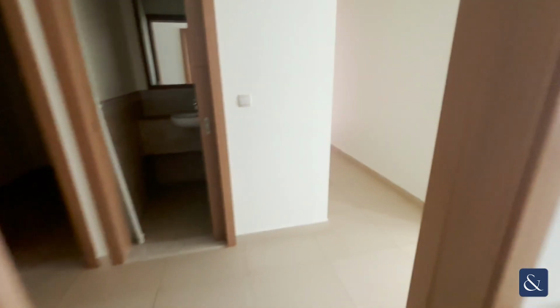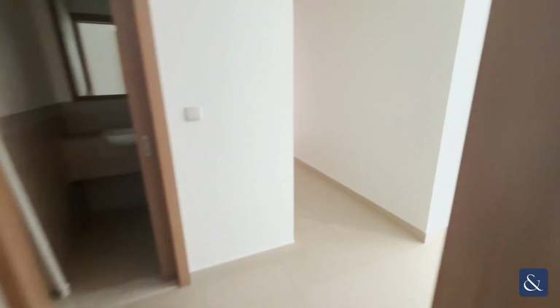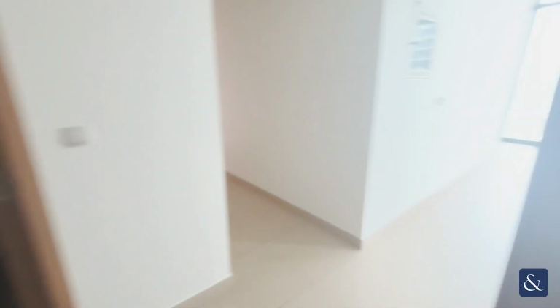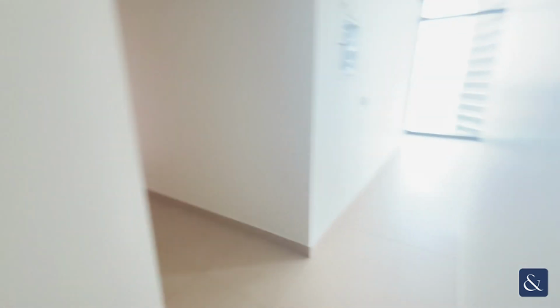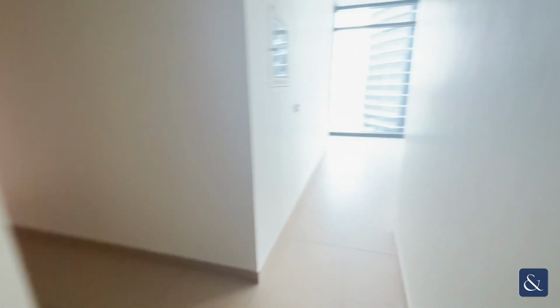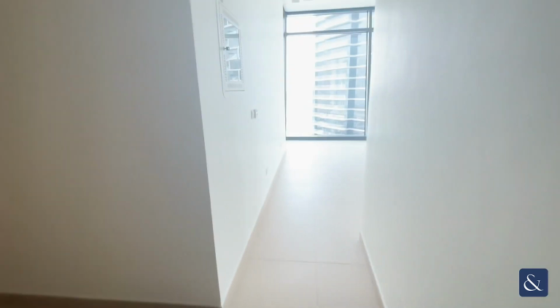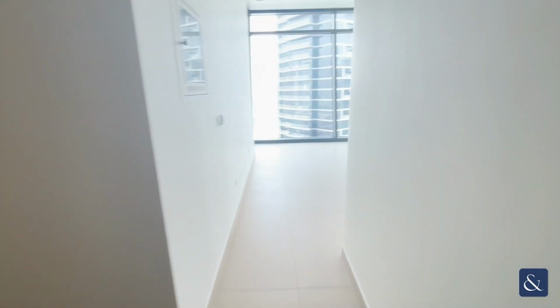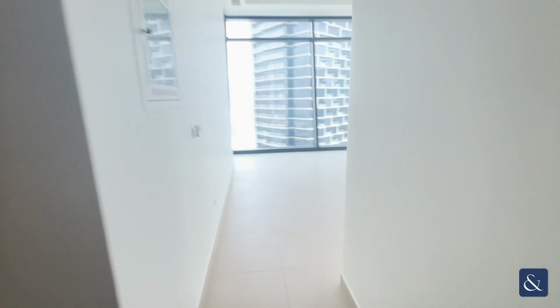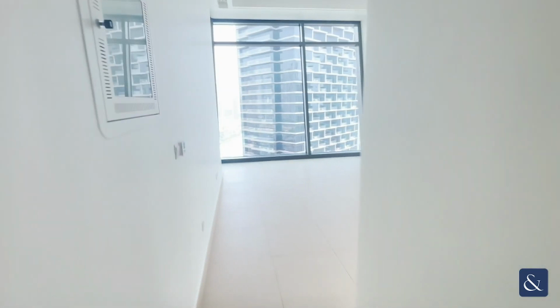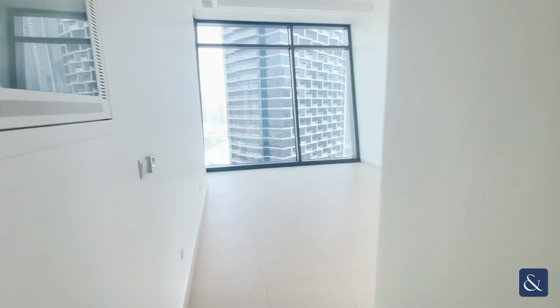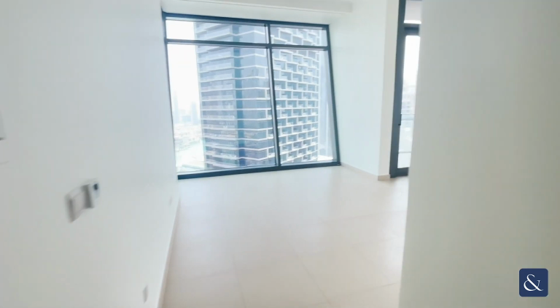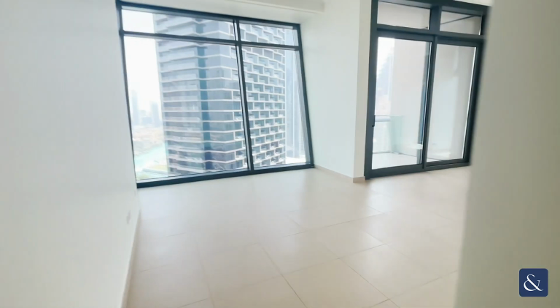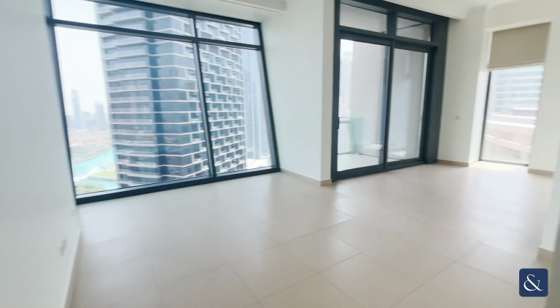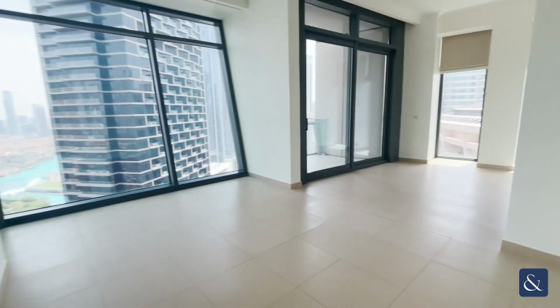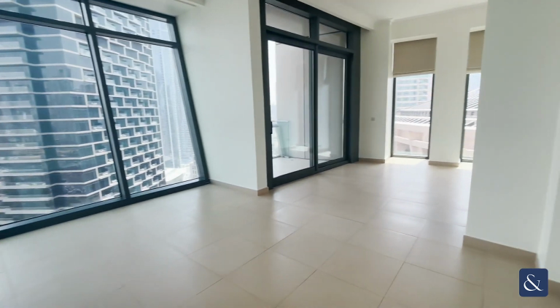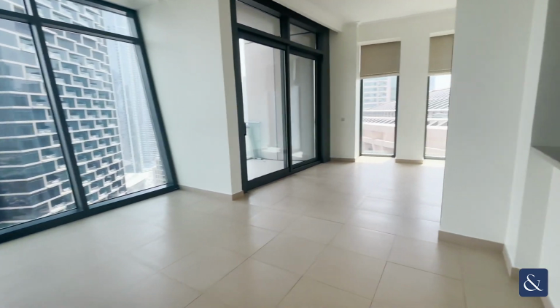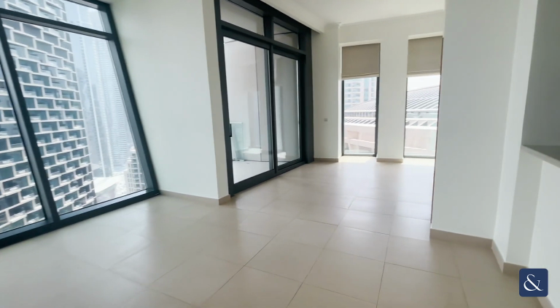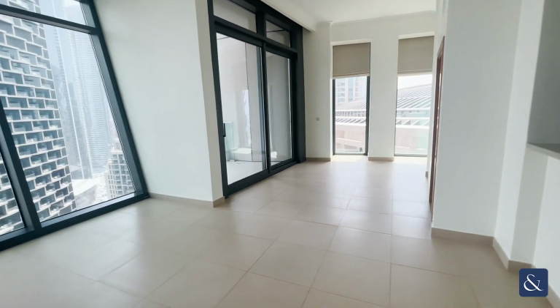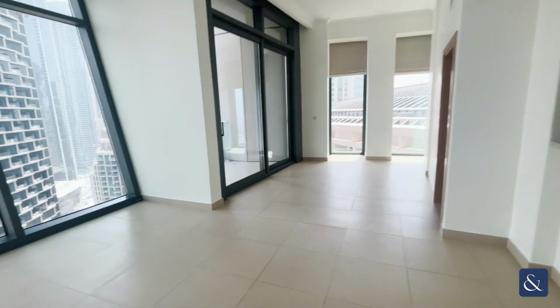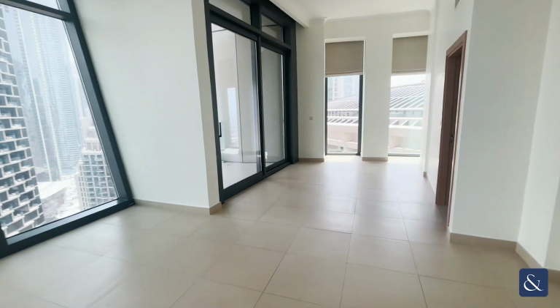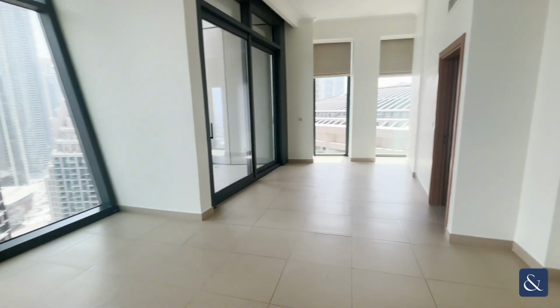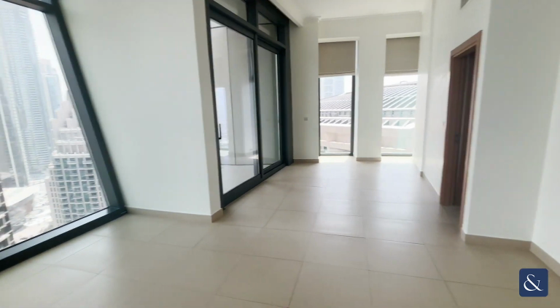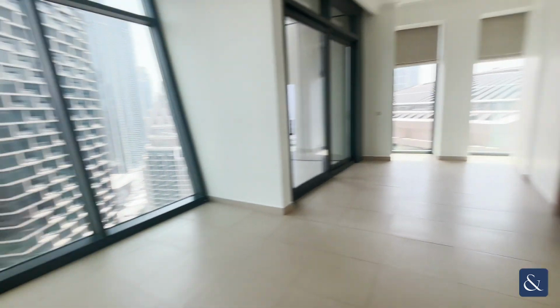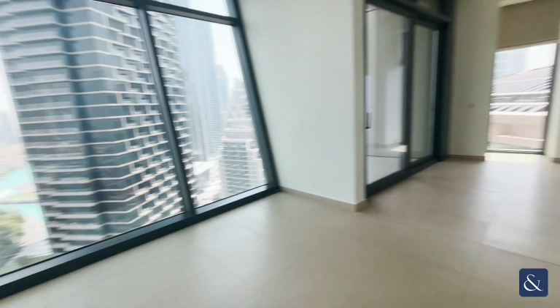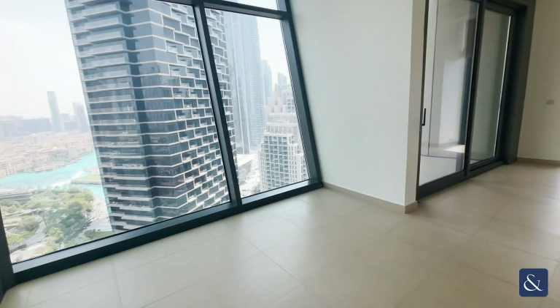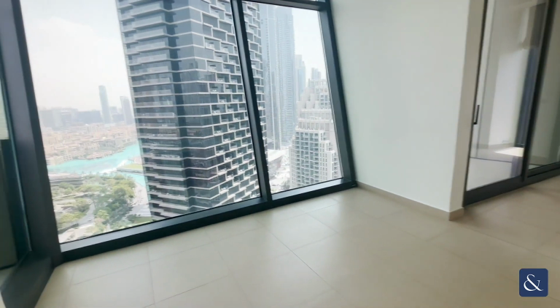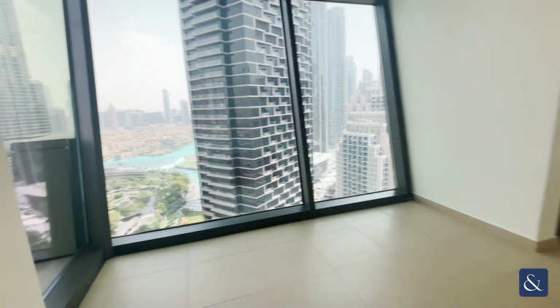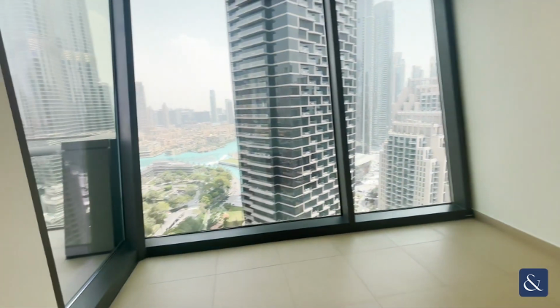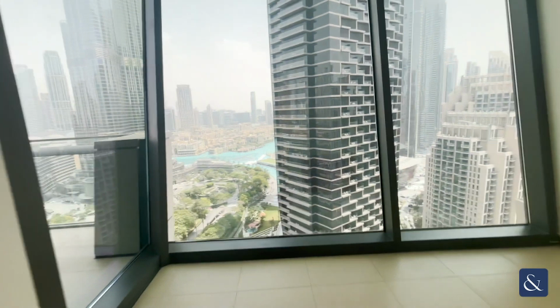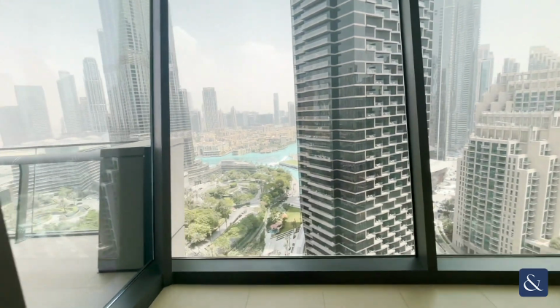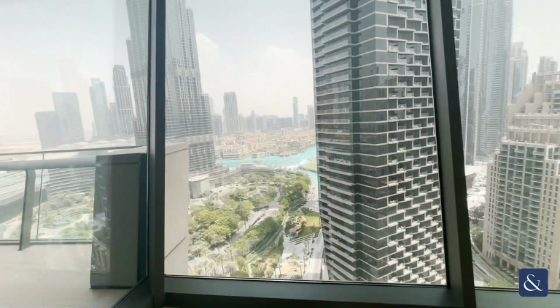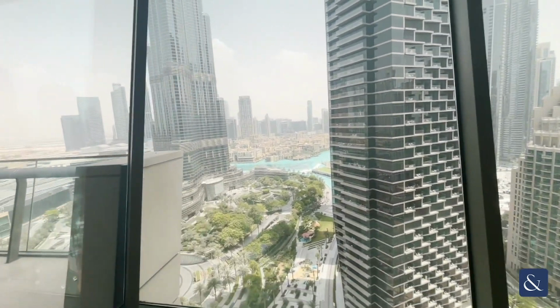Apologies if the video is dark at any point — there is no DEWA on at the moment, so that may make it darker in areas. However, you do get a good level of light through the windows here.